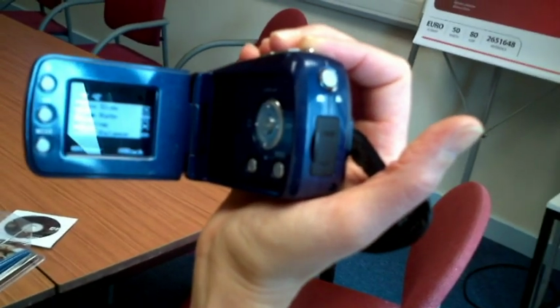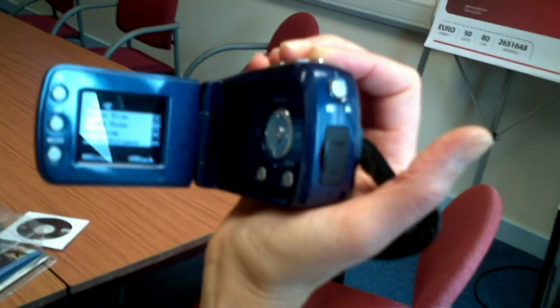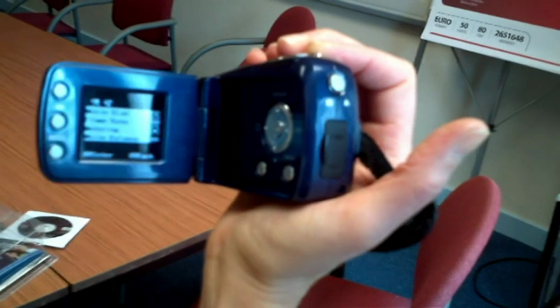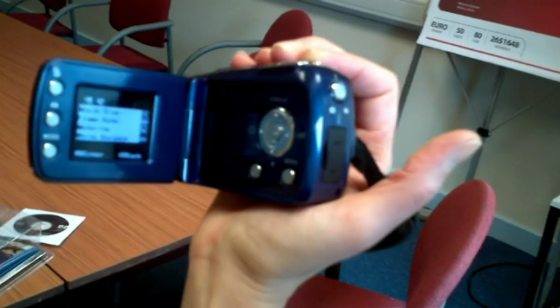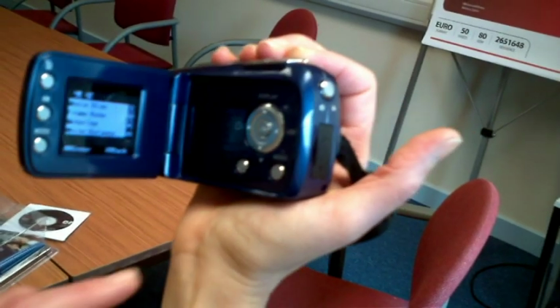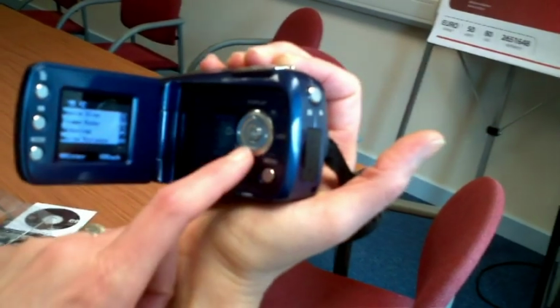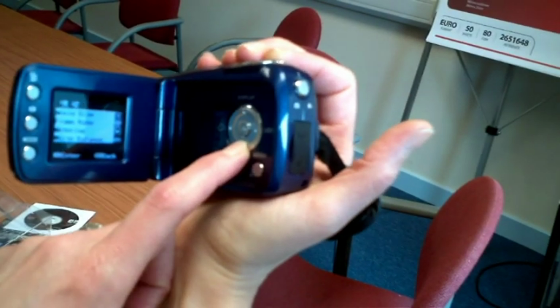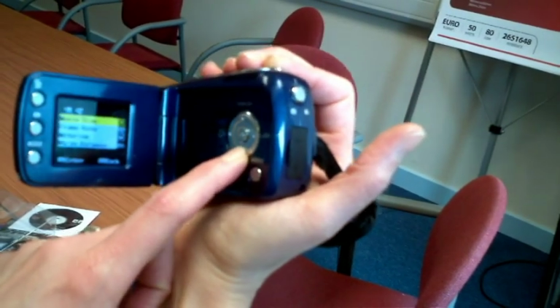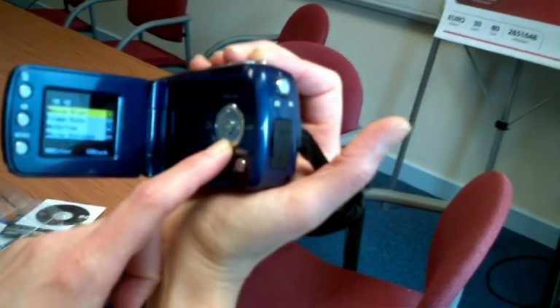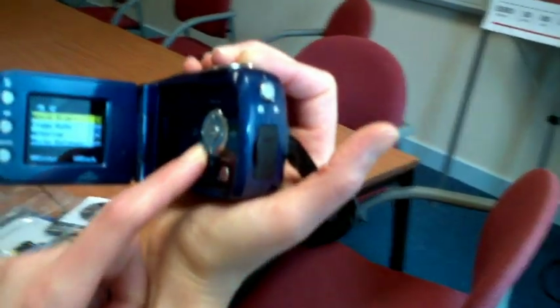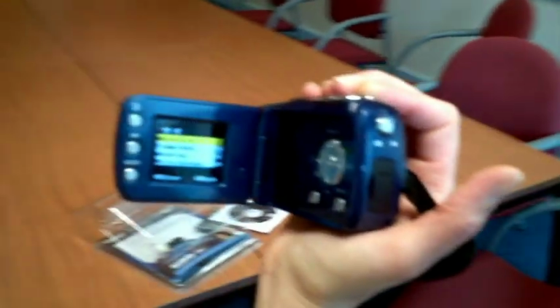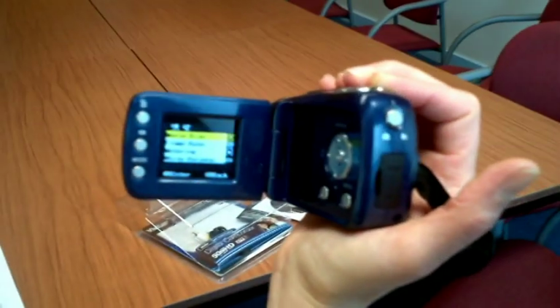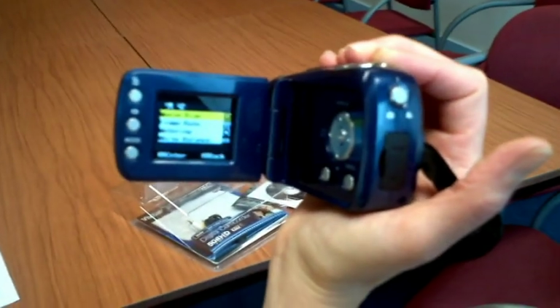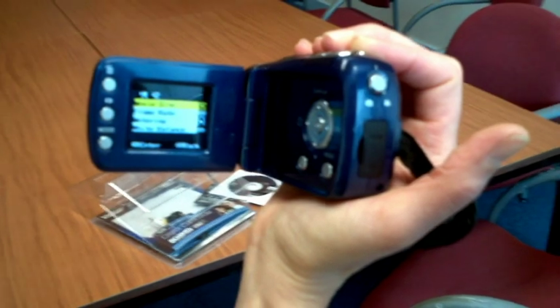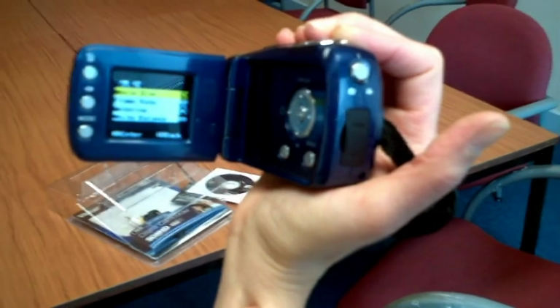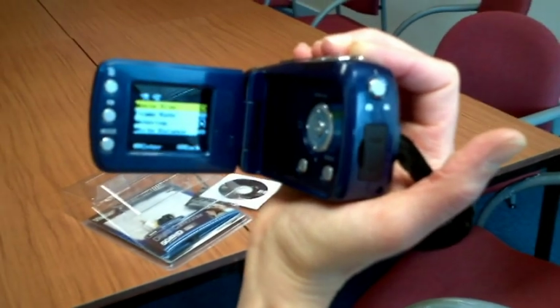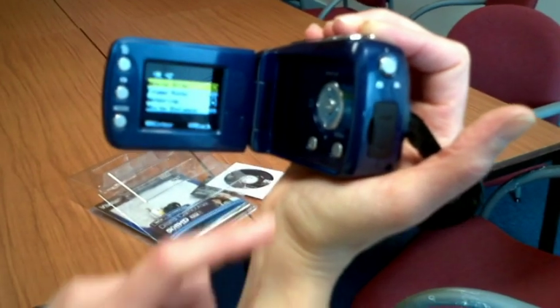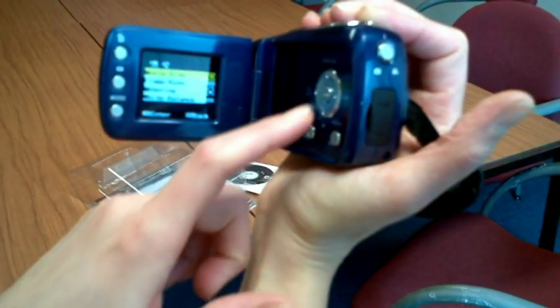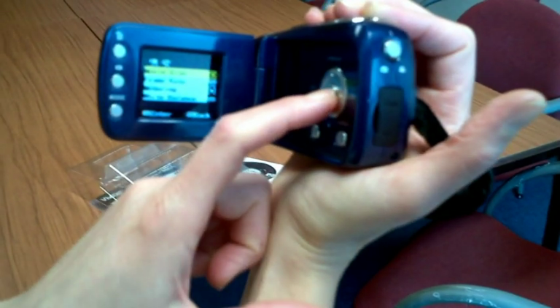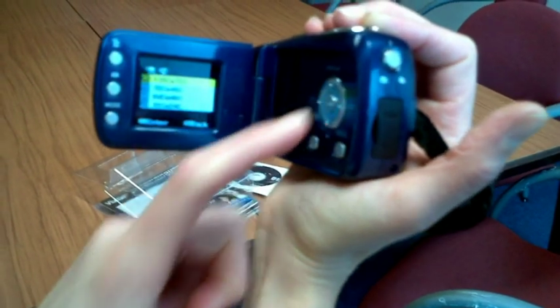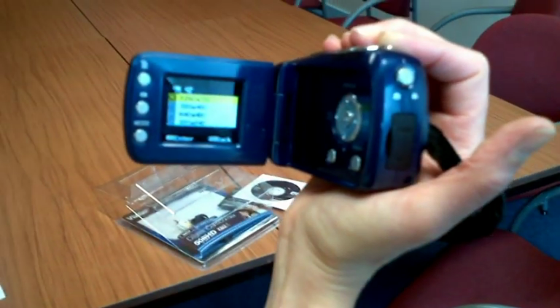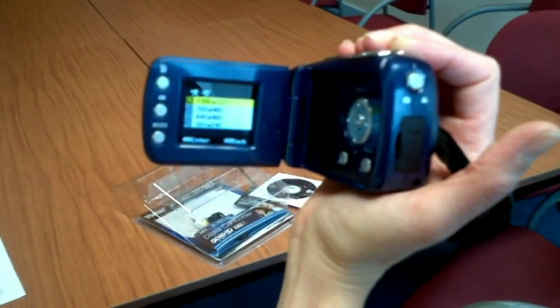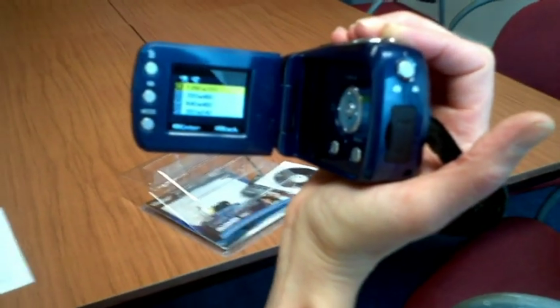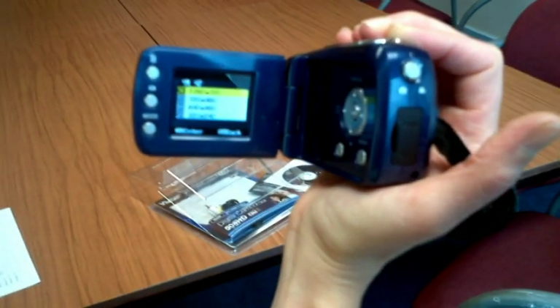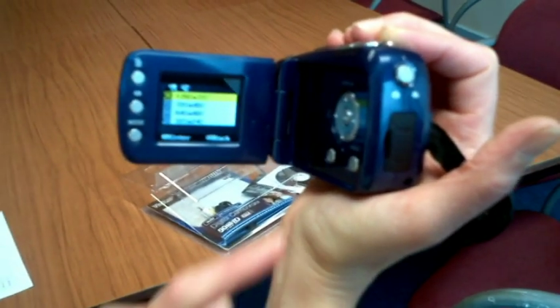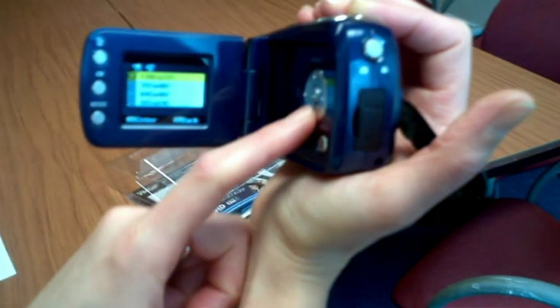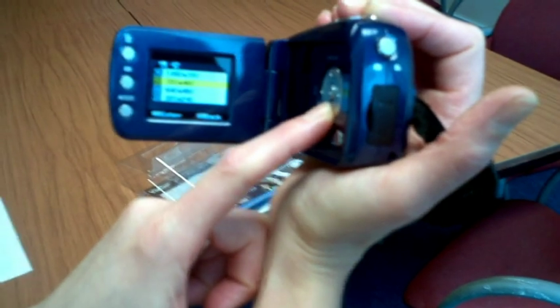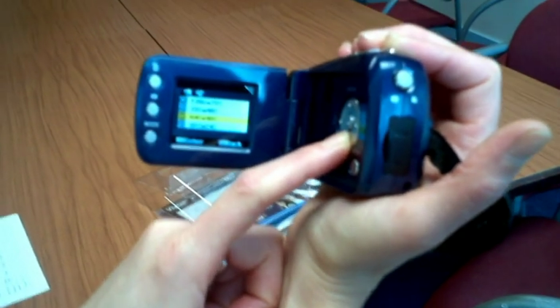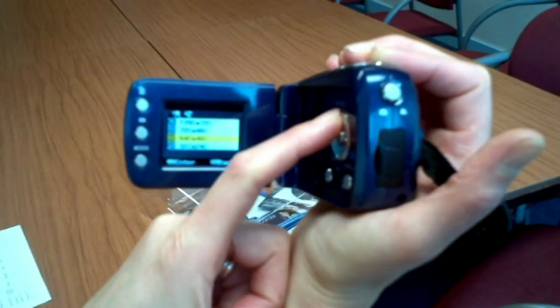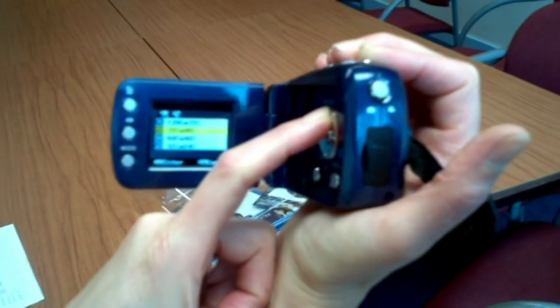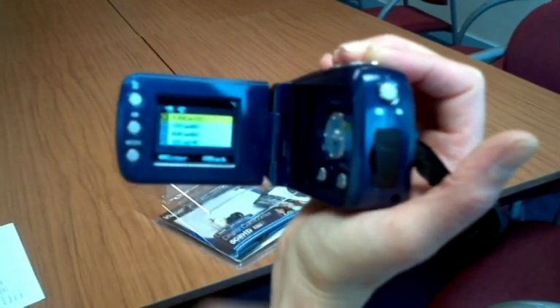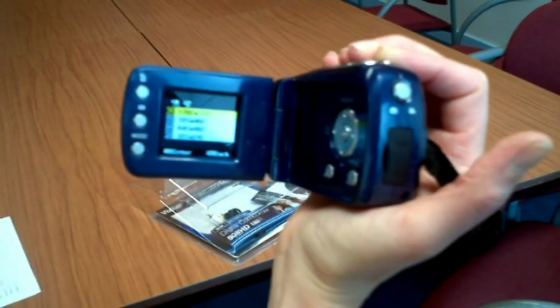In the centre of these keys is the OK button, which you can press to select or confirm. To exit or cancel, use the Menu button.